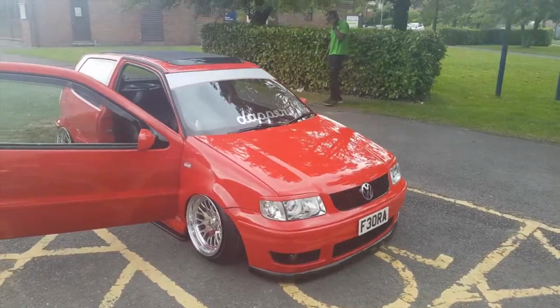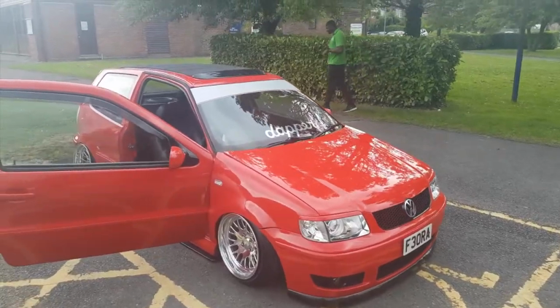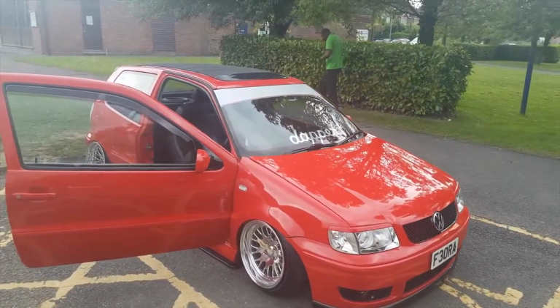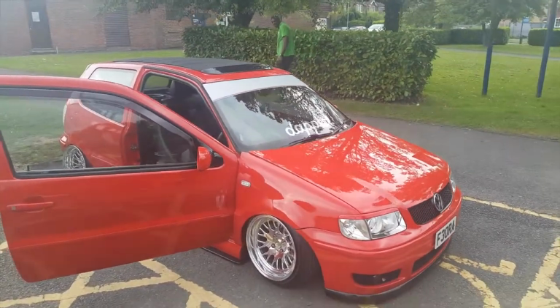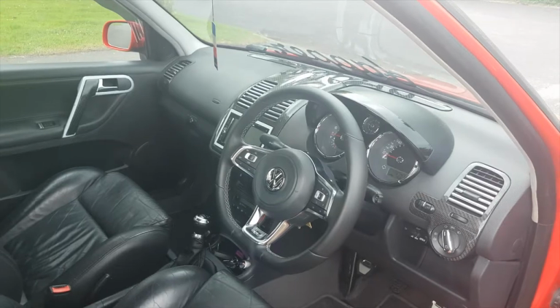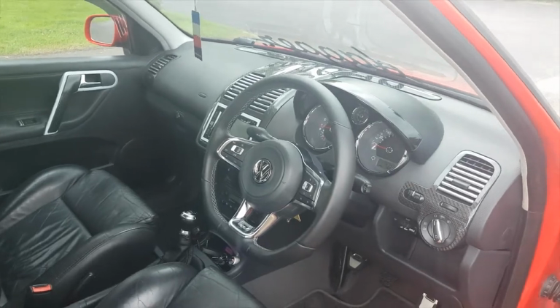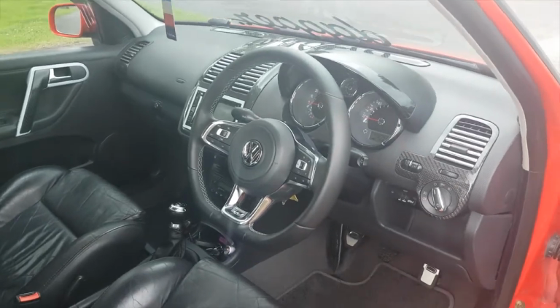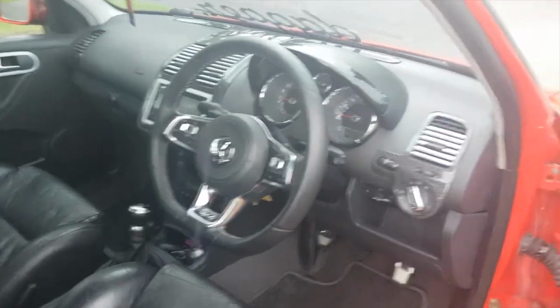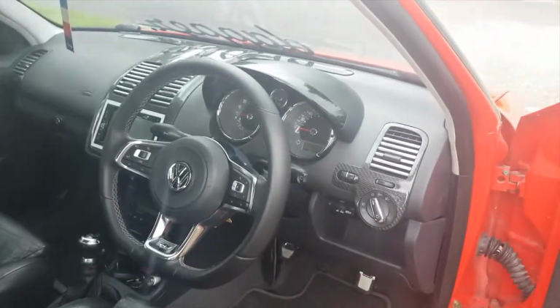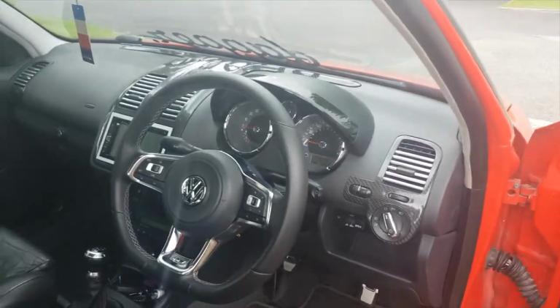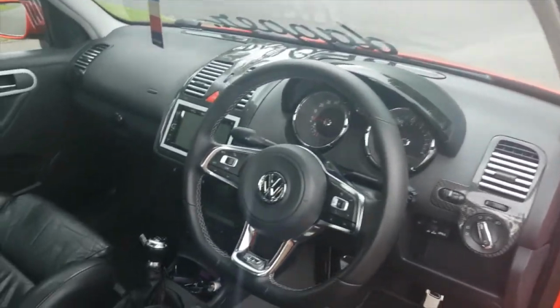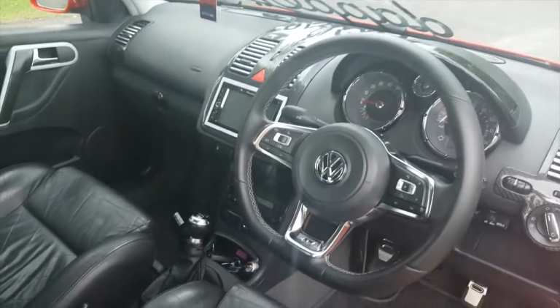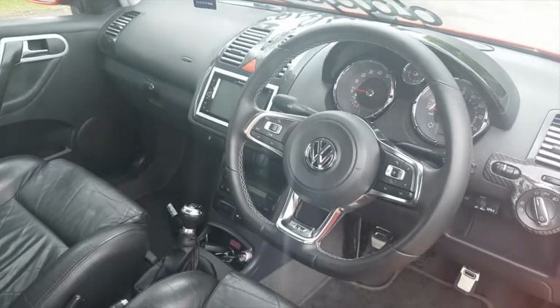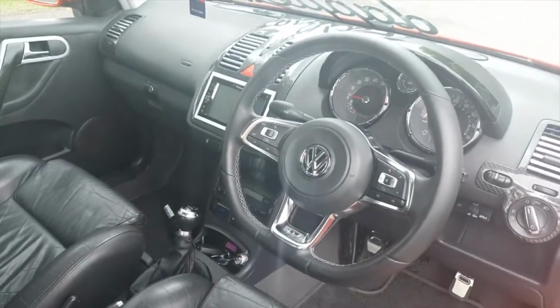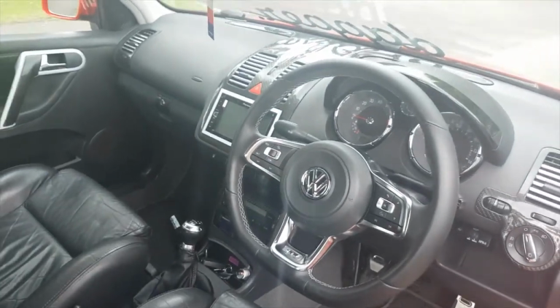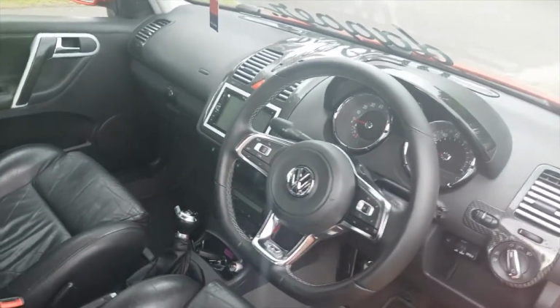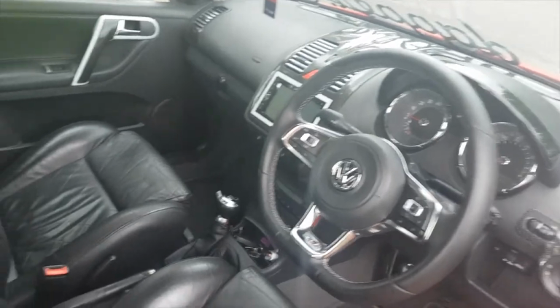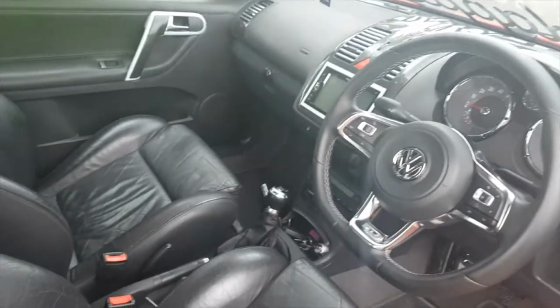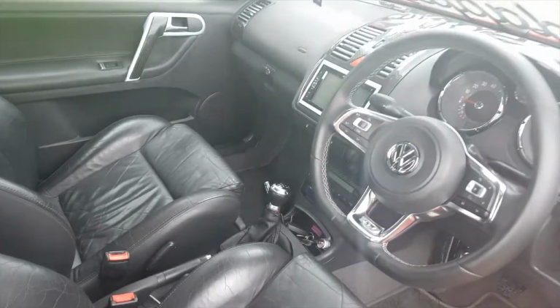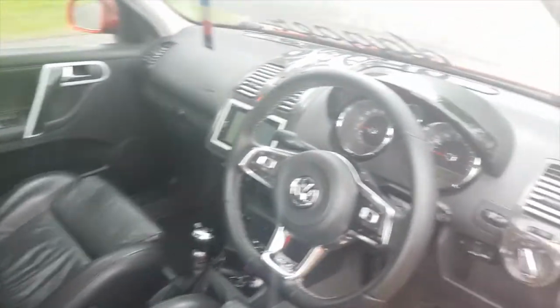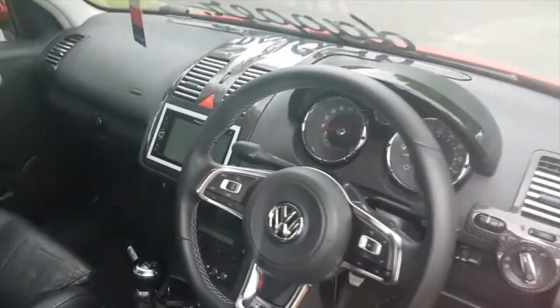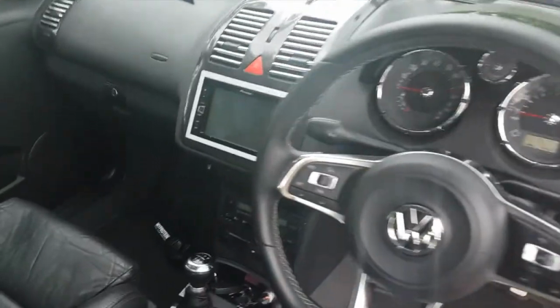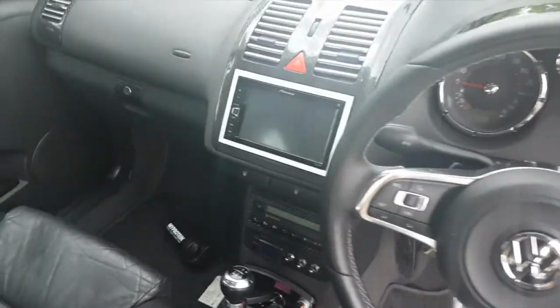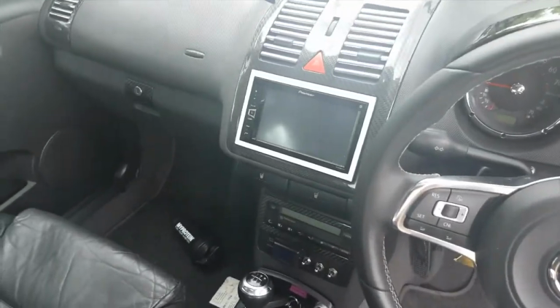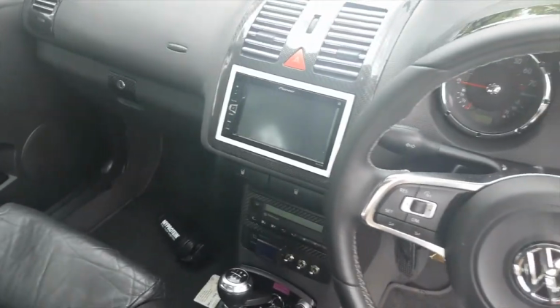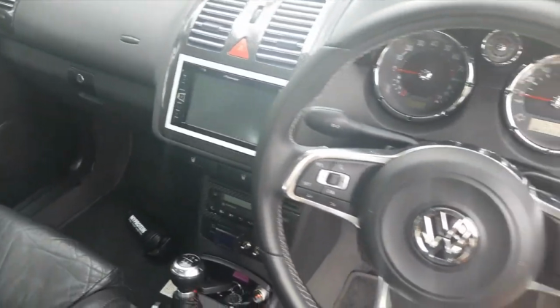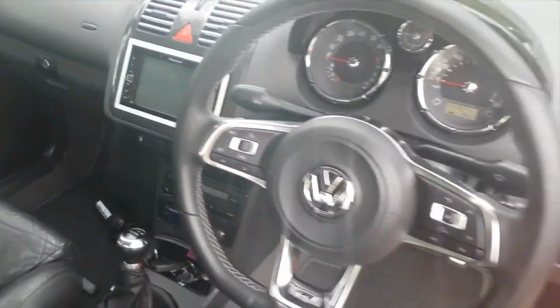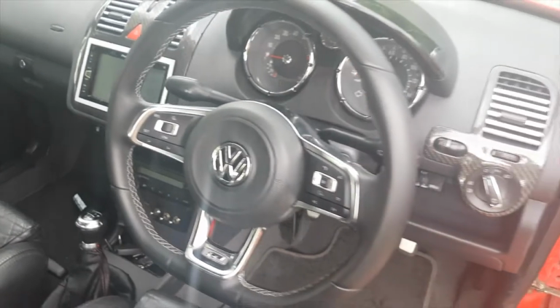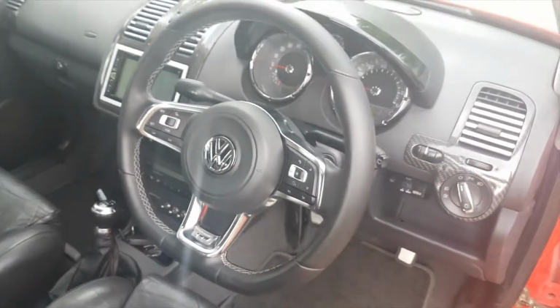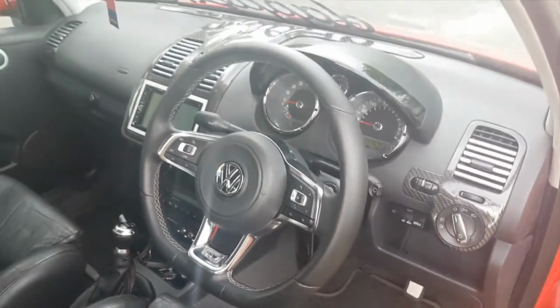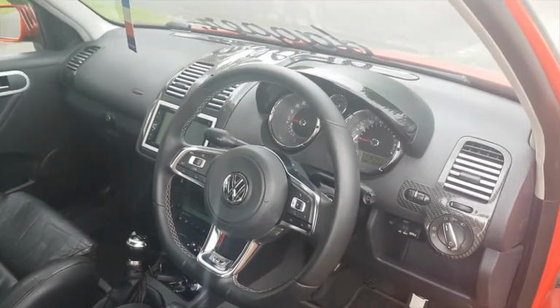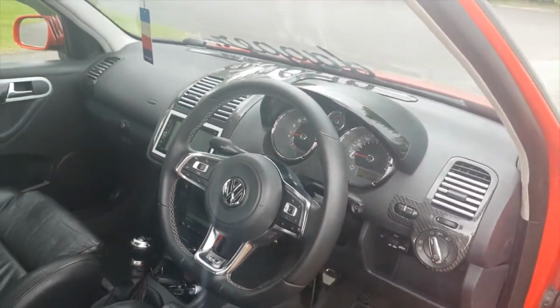Let's check out the inside. It's got a TTRS gear knob, hydraulic switches in the centre, and a Pioneer double-DIN head unit. A couple of the pedals are missing but it's got Audi RS4 pedals.